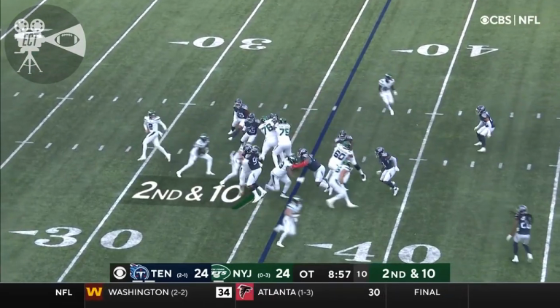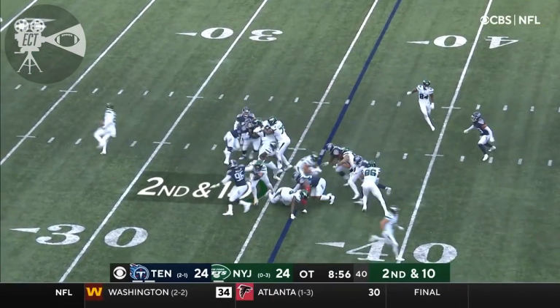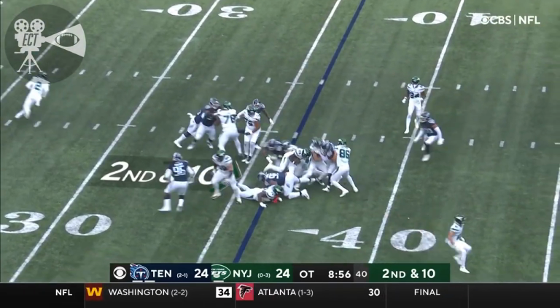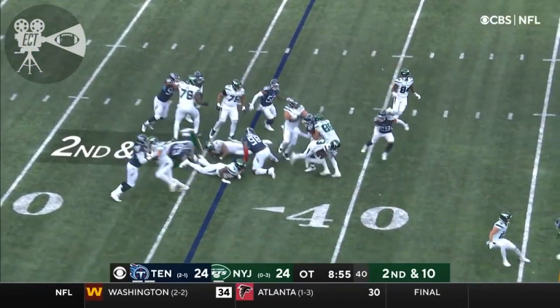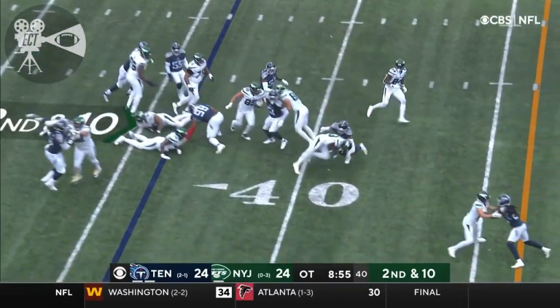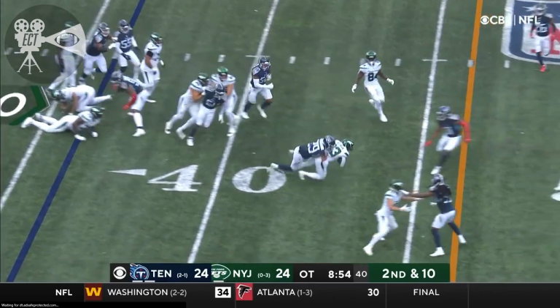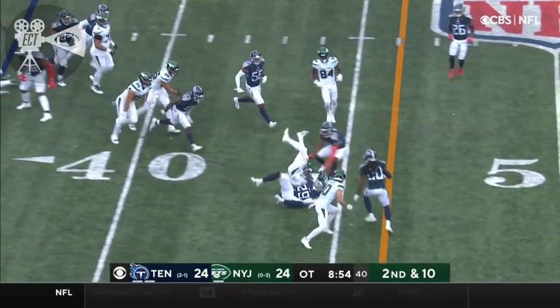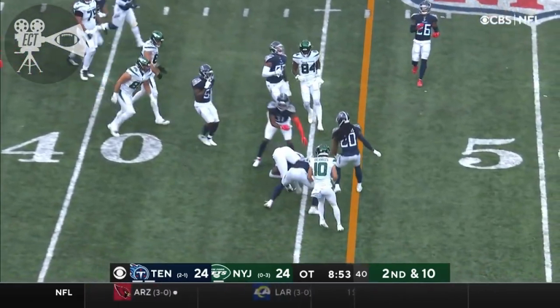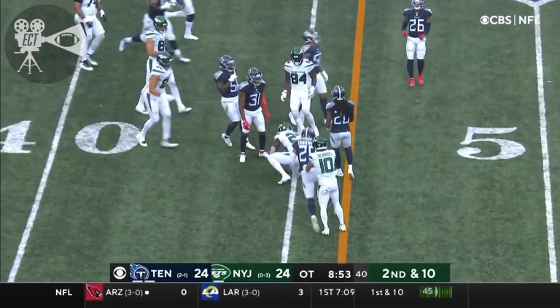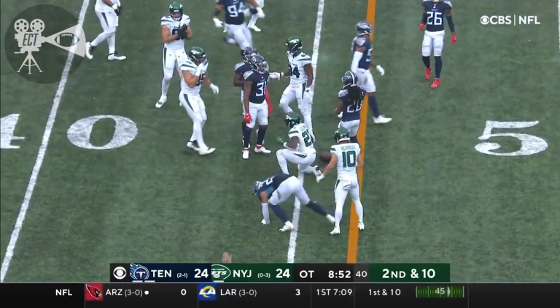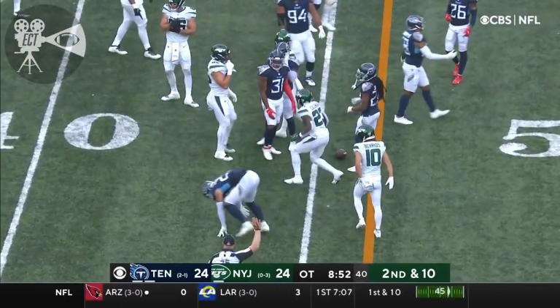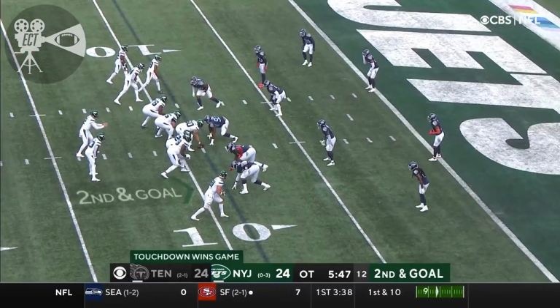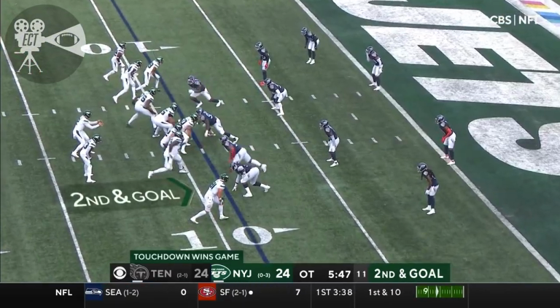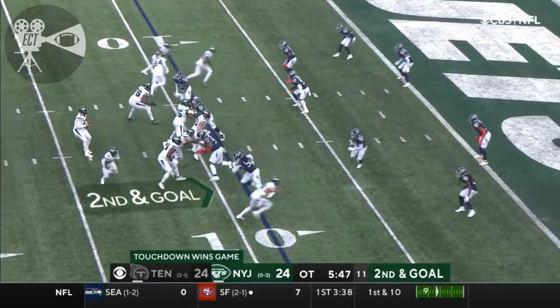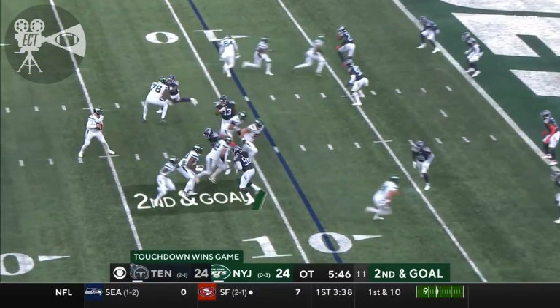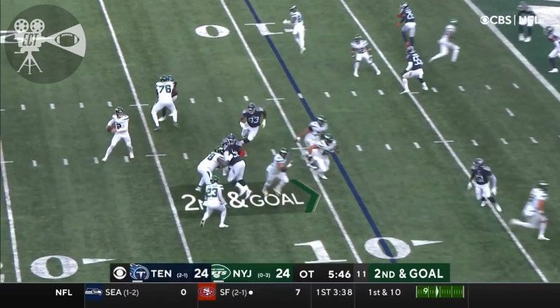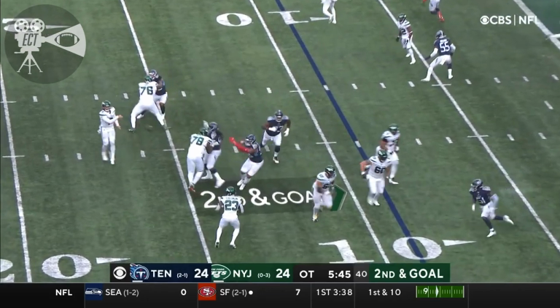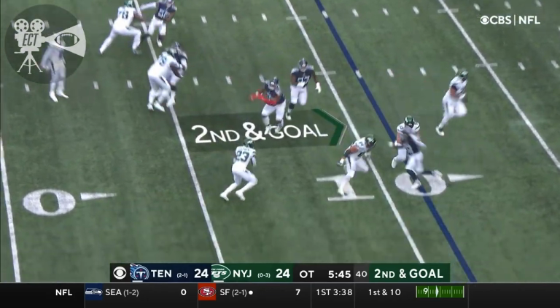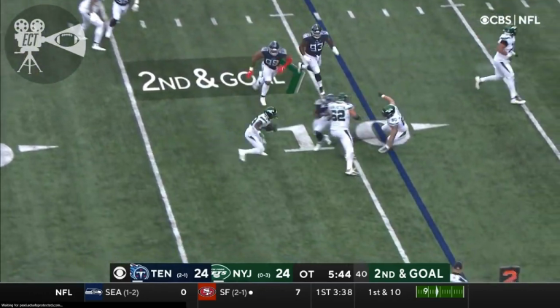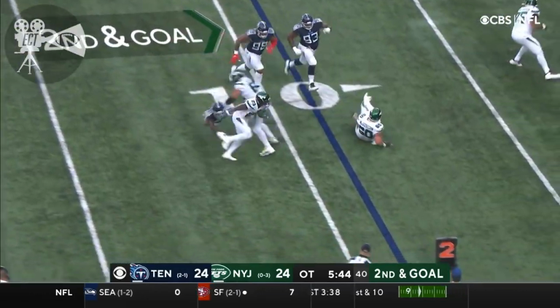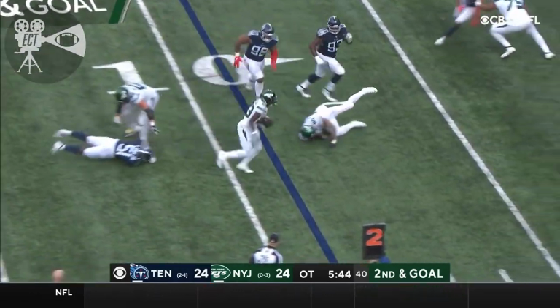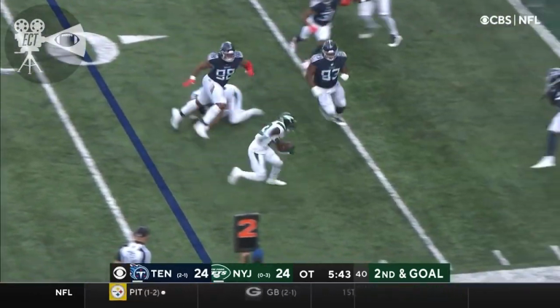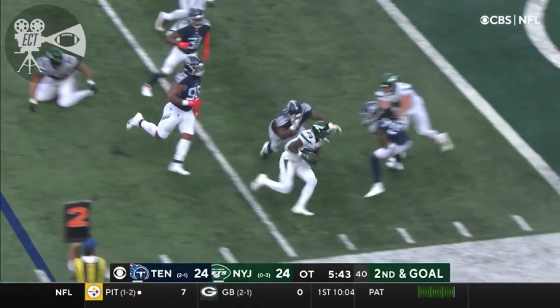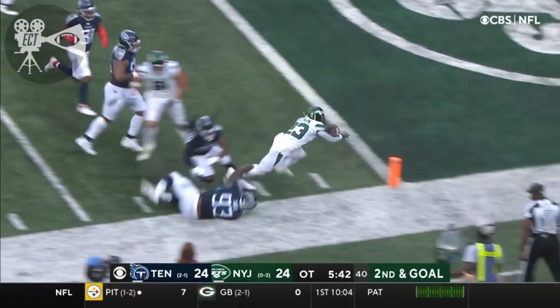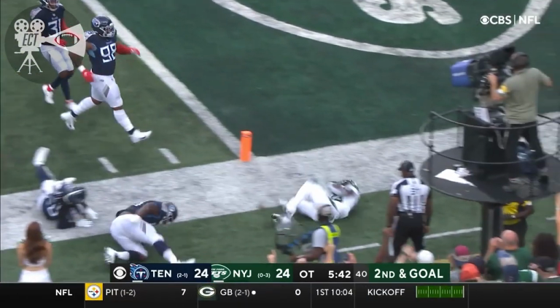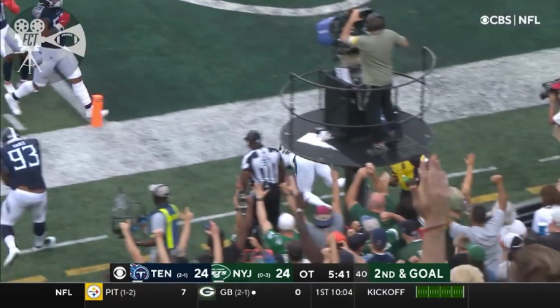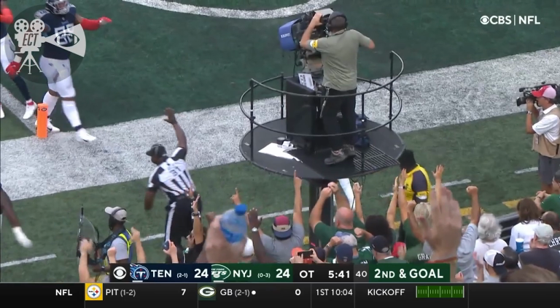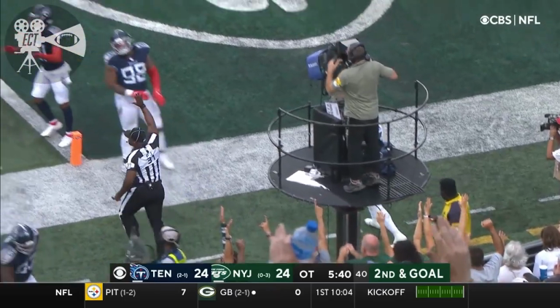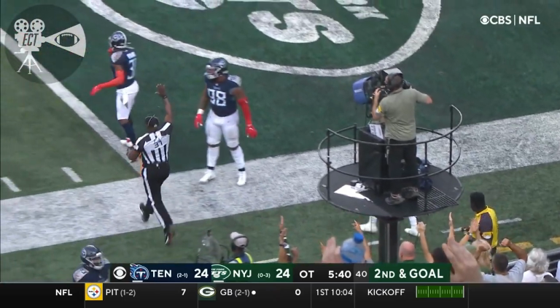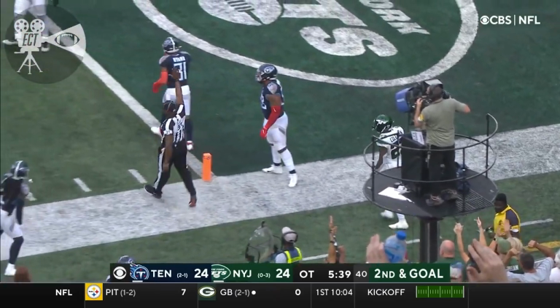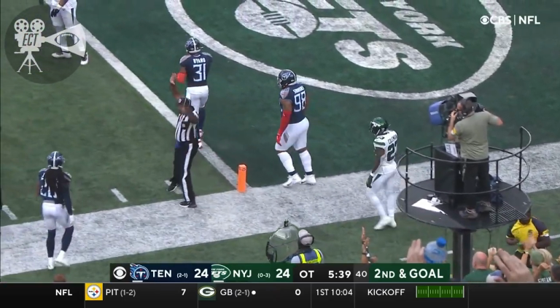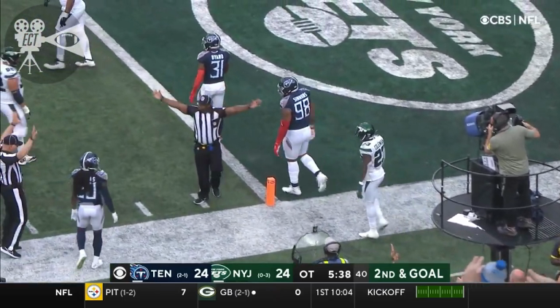Second and 10, this is Coleman running it. Coleman staying on his feet and stumbling to about the fourth. Second and goal — flipping the short flip to Coleman. Coleman to the five, looking for the end zone. Out of bounds at the one.